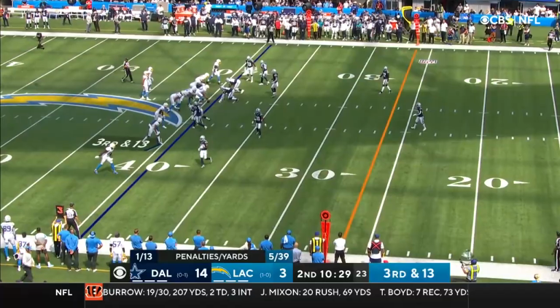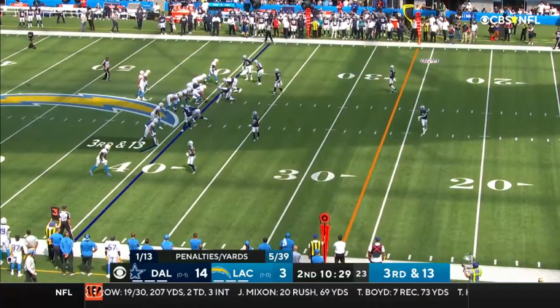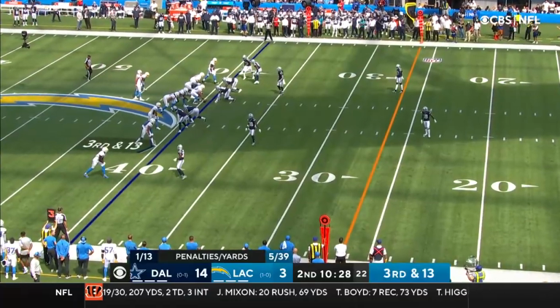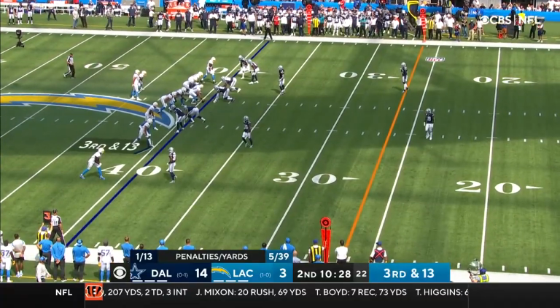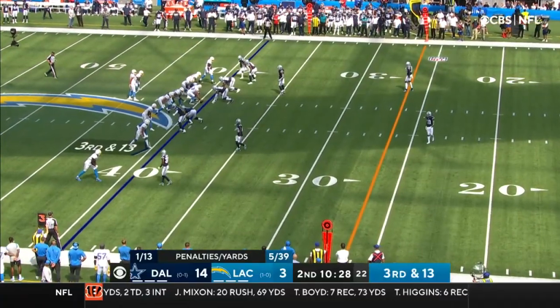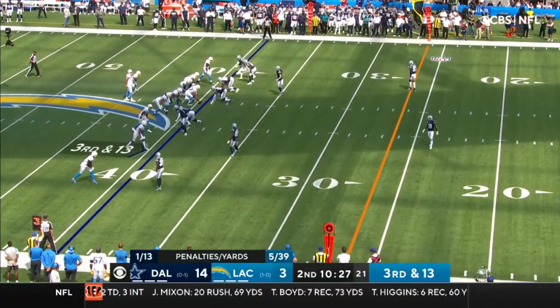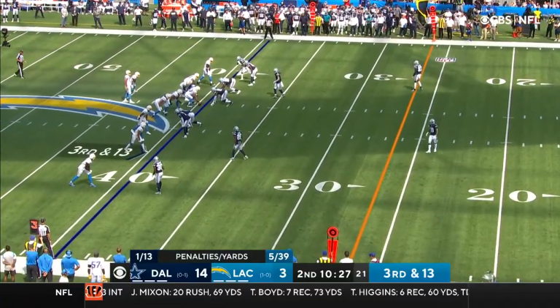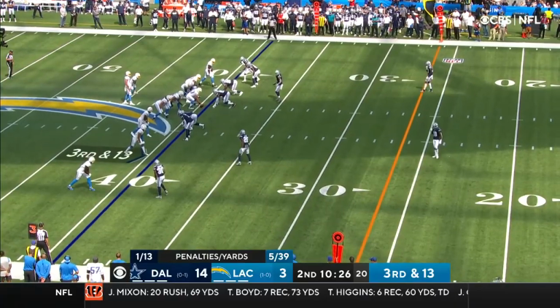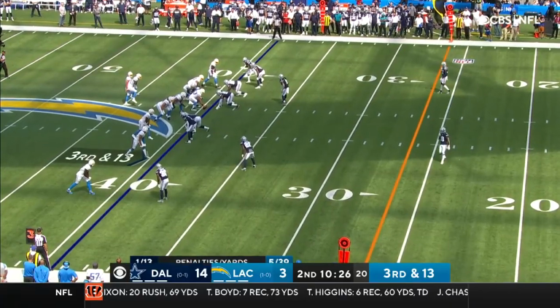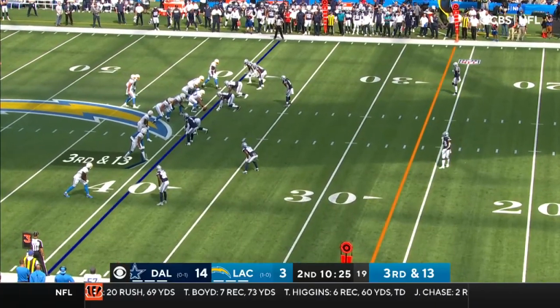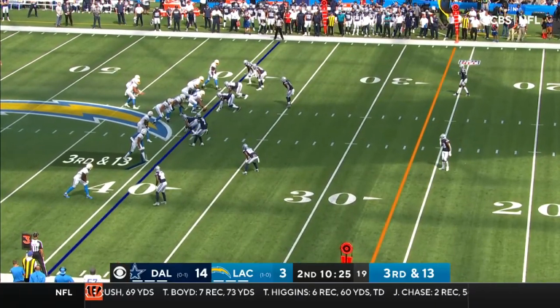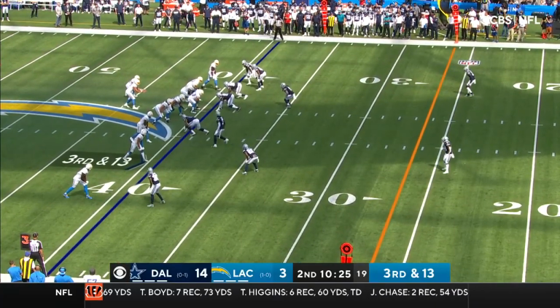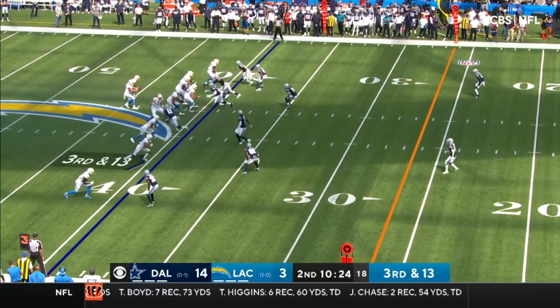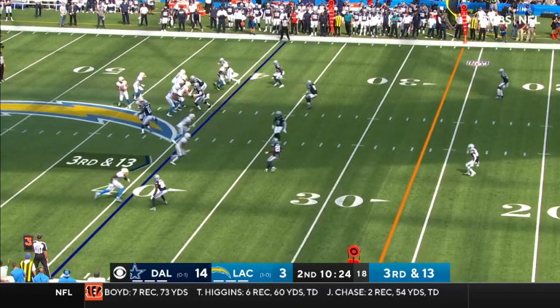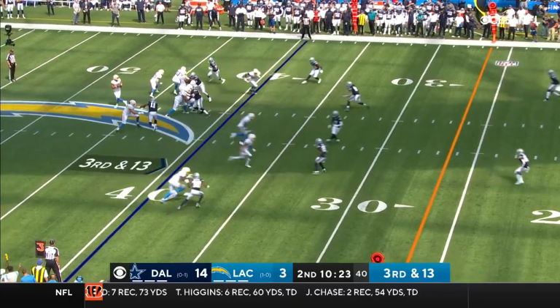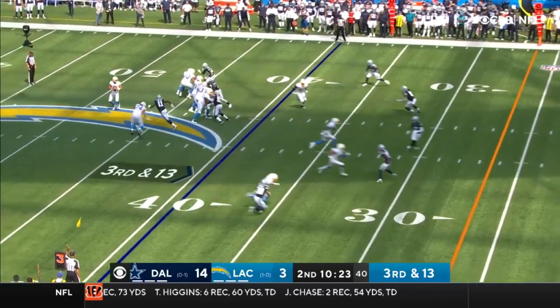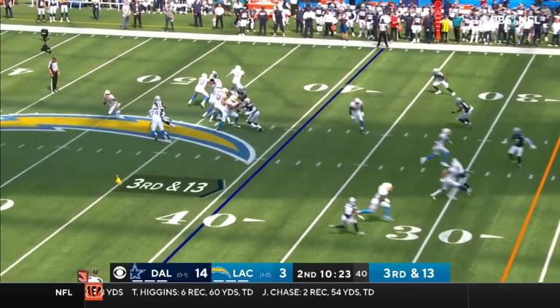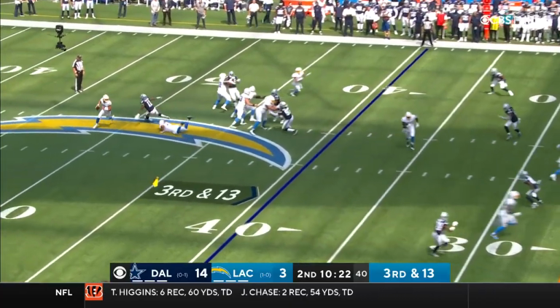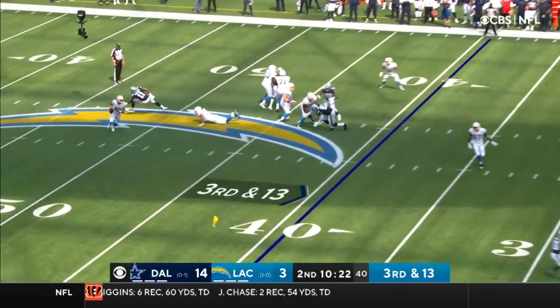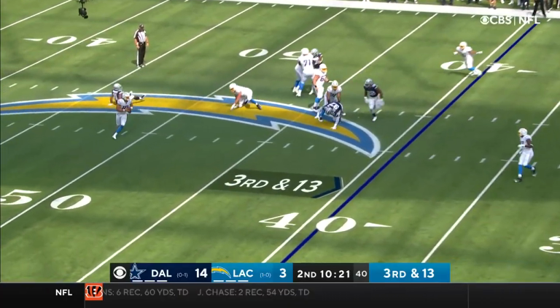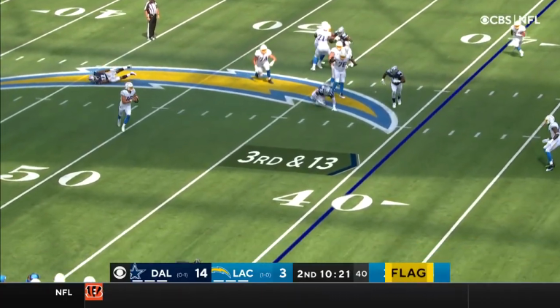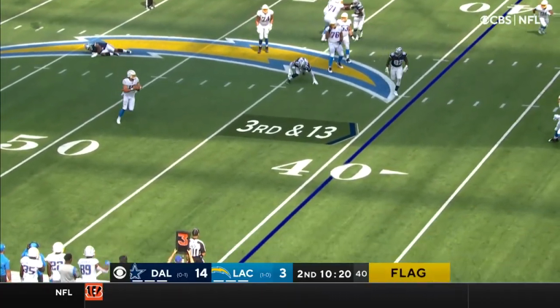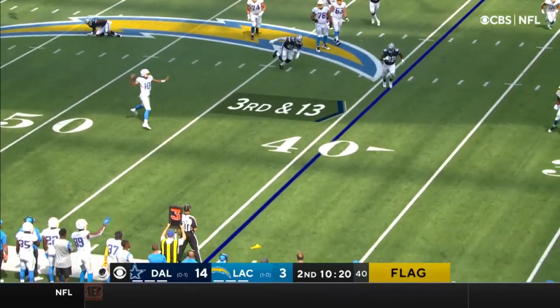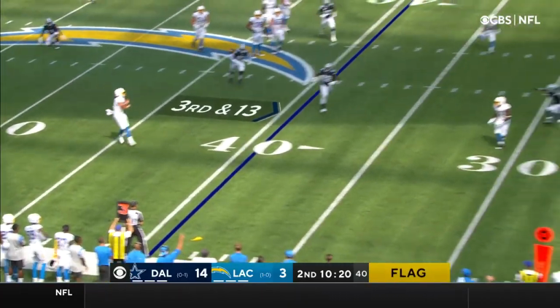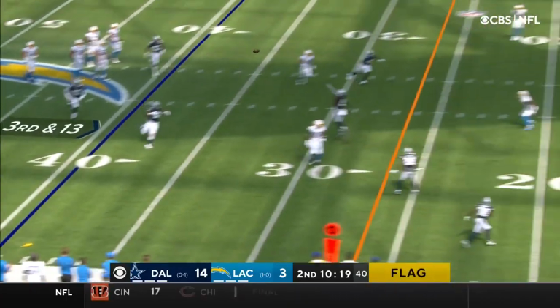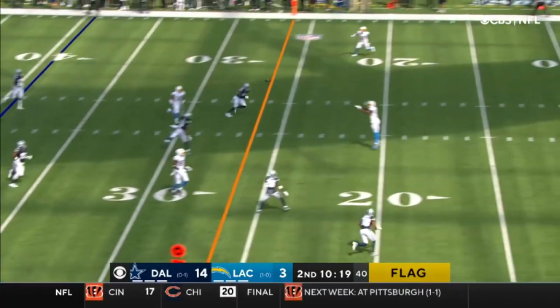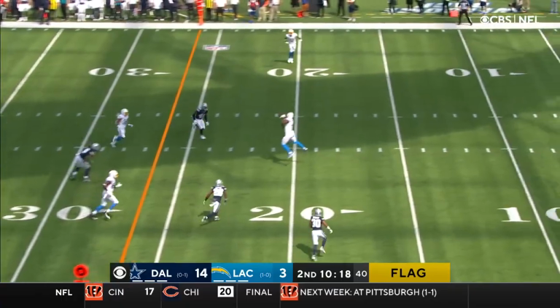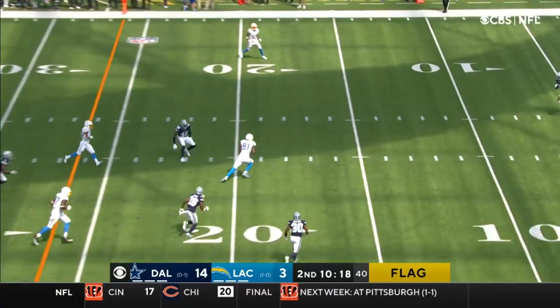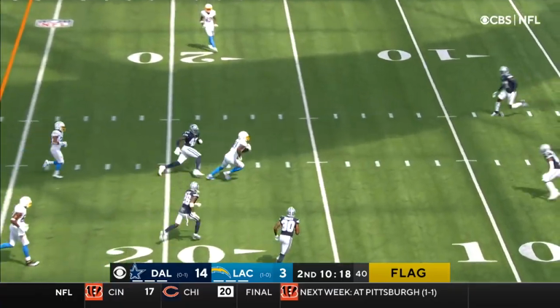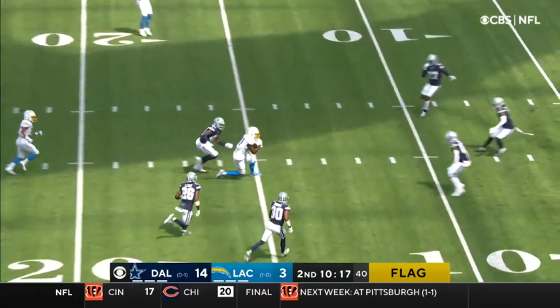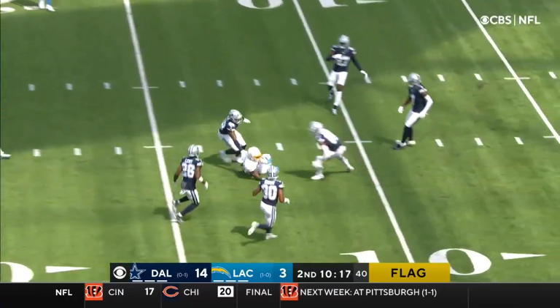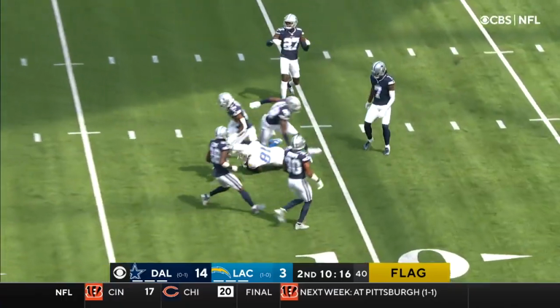Third and 13. You see they got Parsons, the rookie, lined up over the right tackle. Another marker out. Rolling out. Herbert finds the open man, Williams, at the 20.